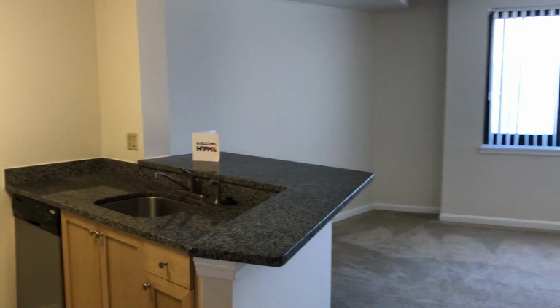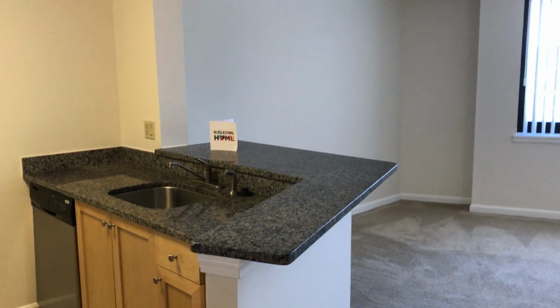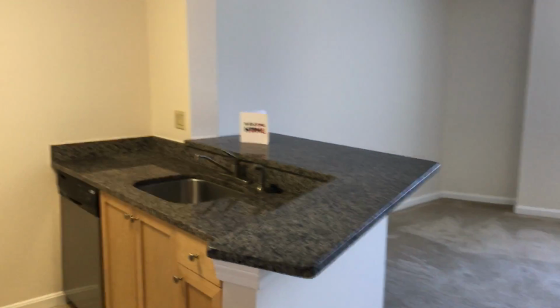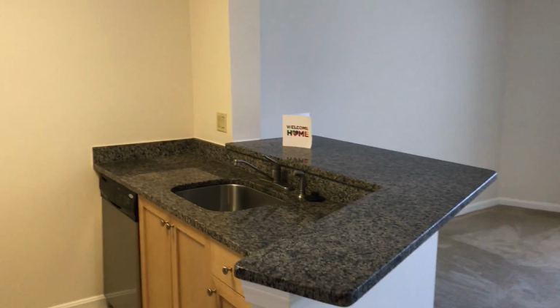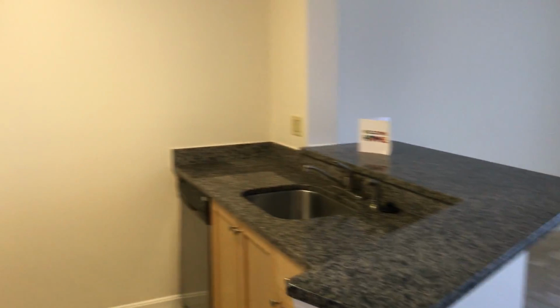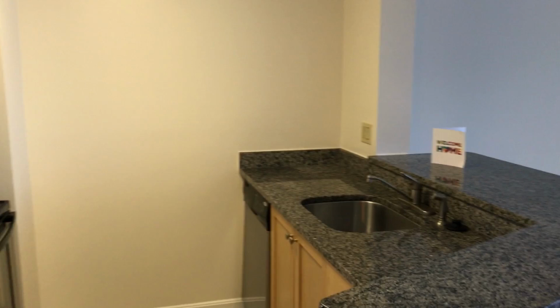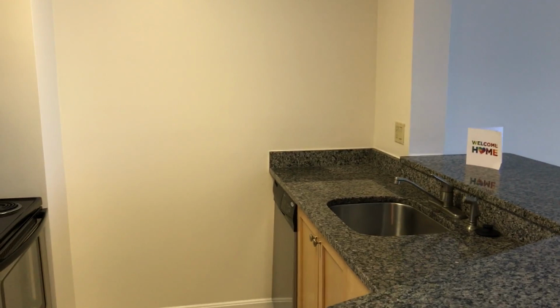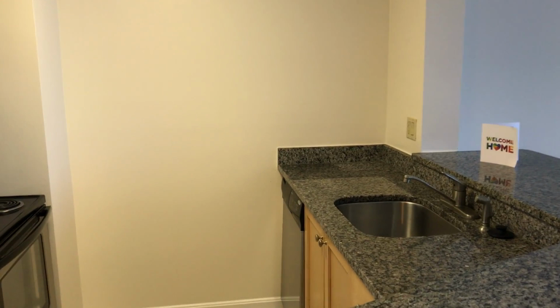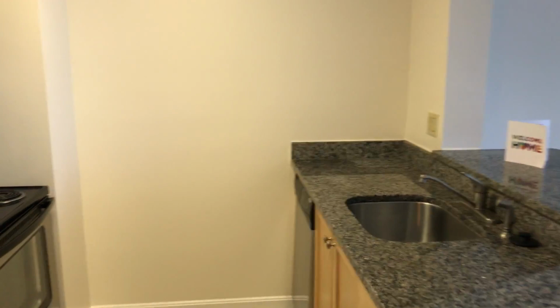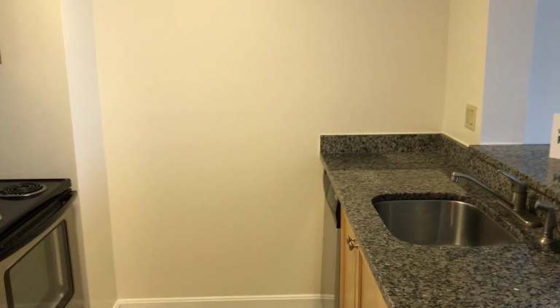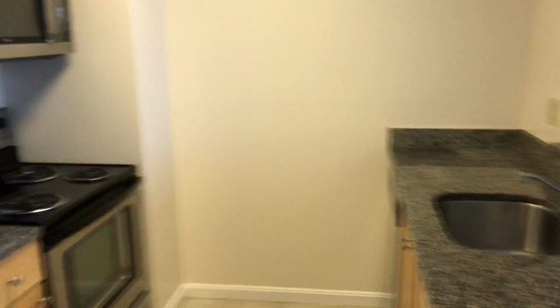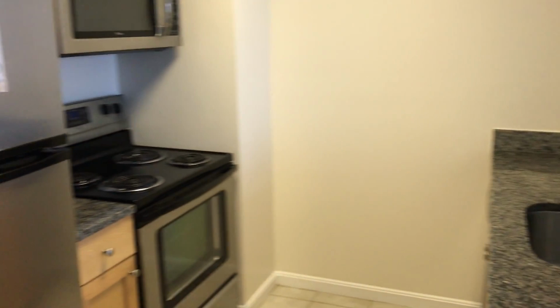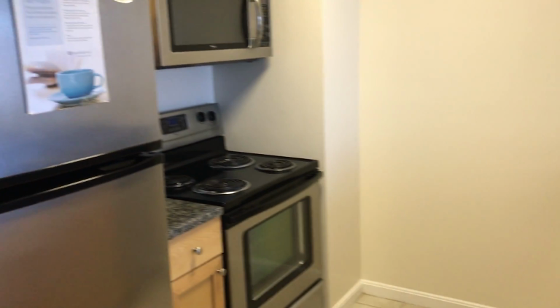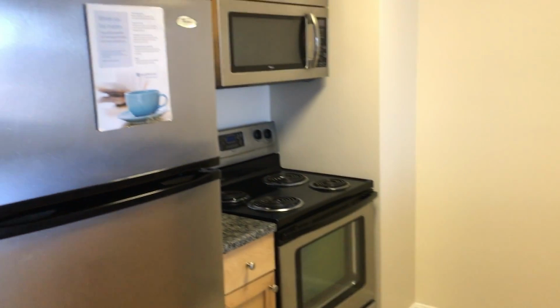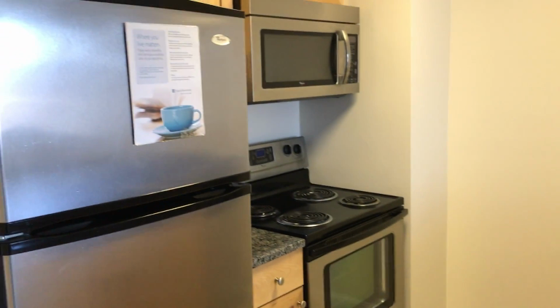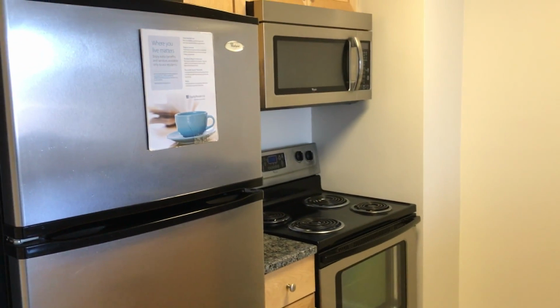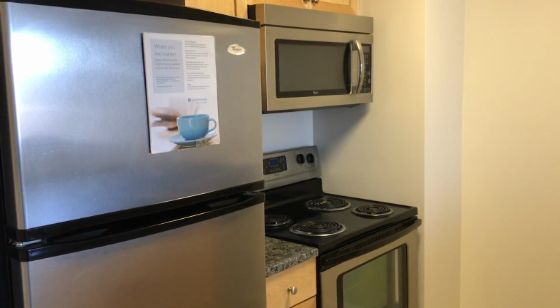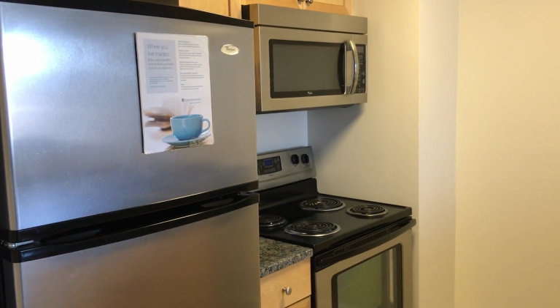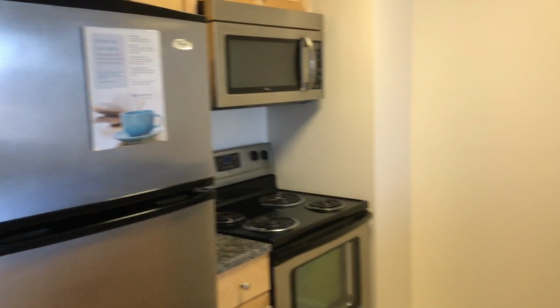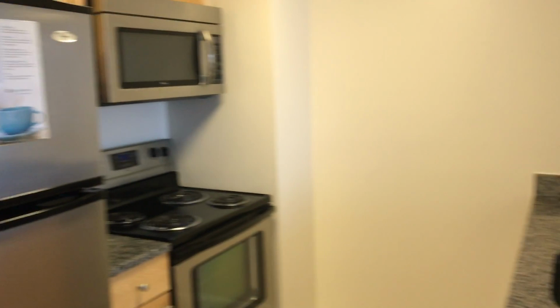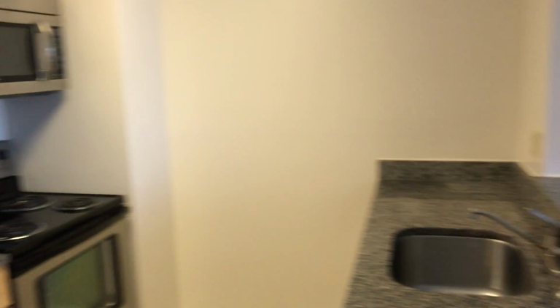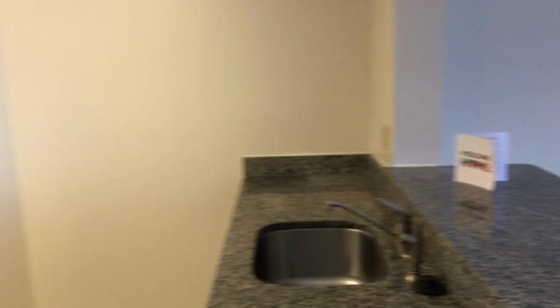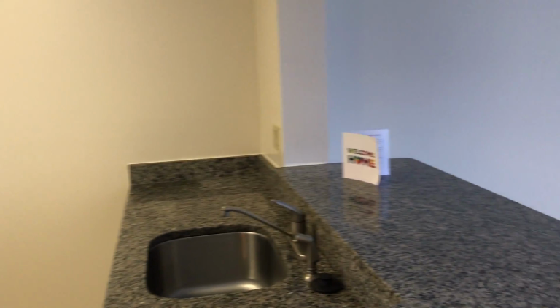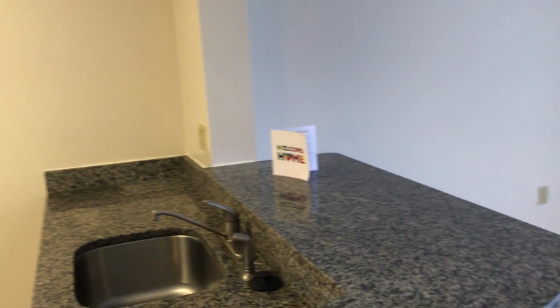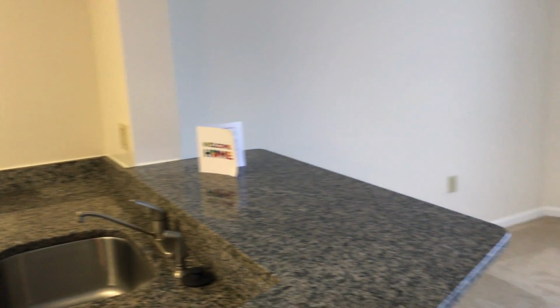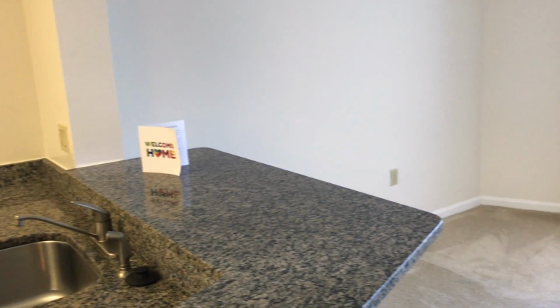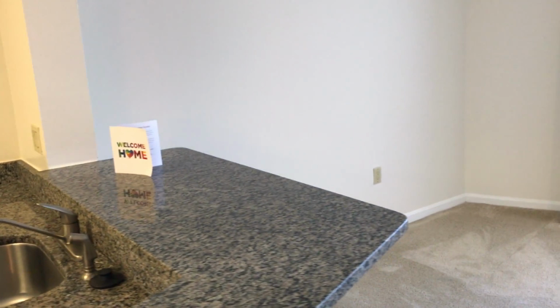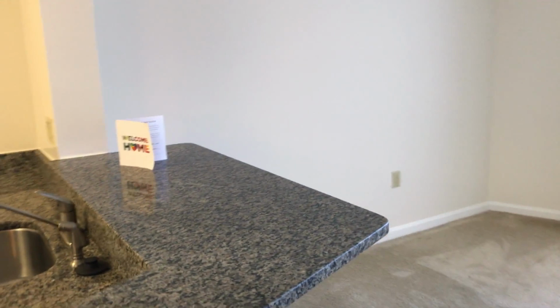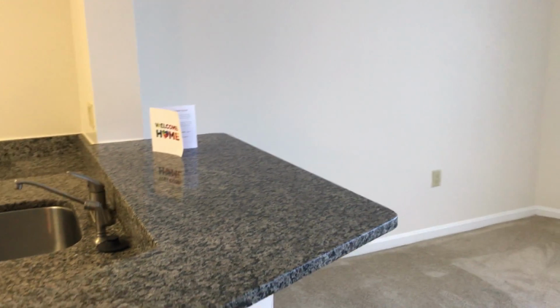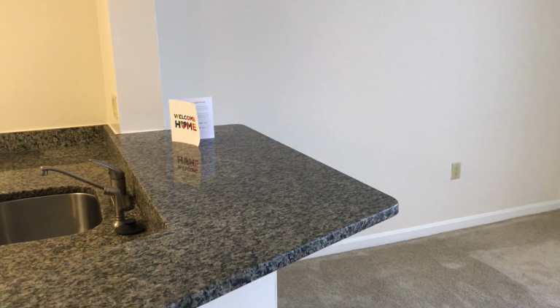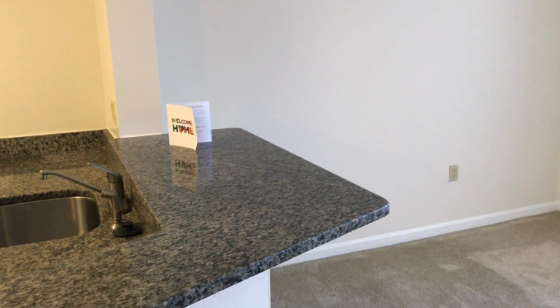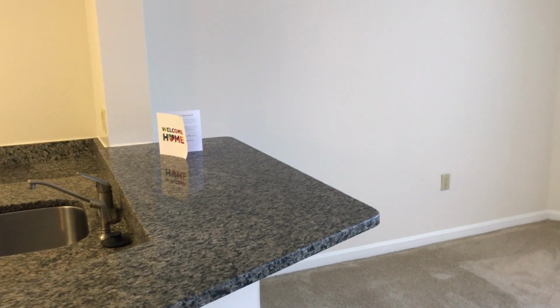All upgraded maple cabinets, granite countertops, and stainless steel appliances, all energy efficient. The kitchen has been opened up and you have a nice bar area for bar stools.